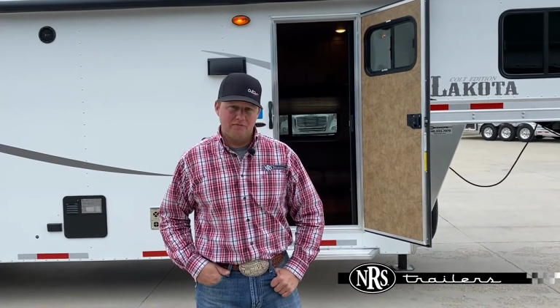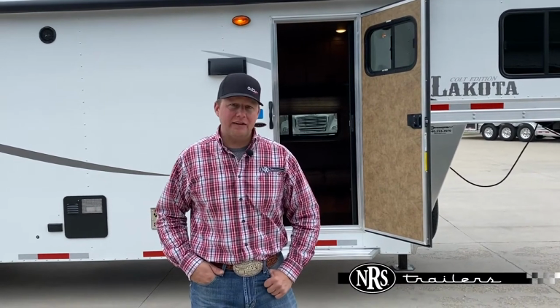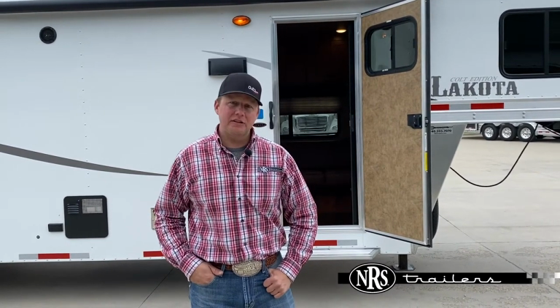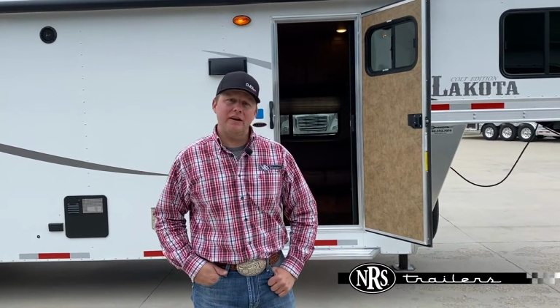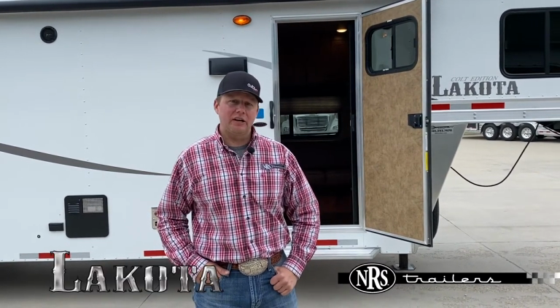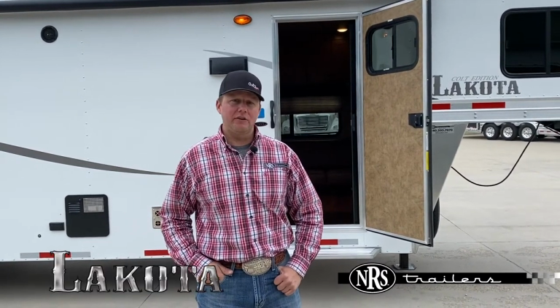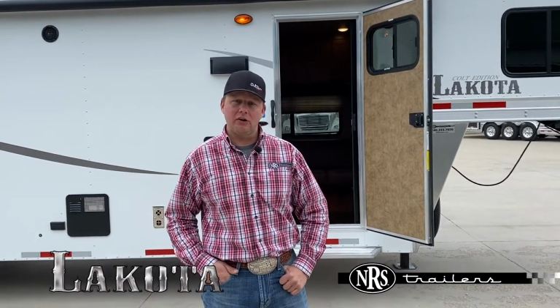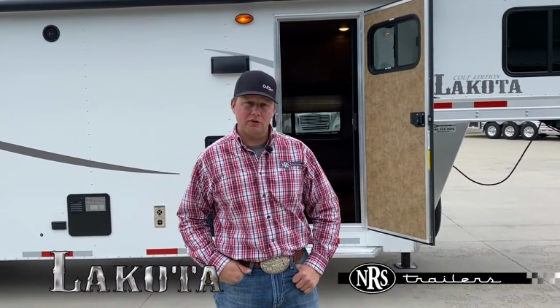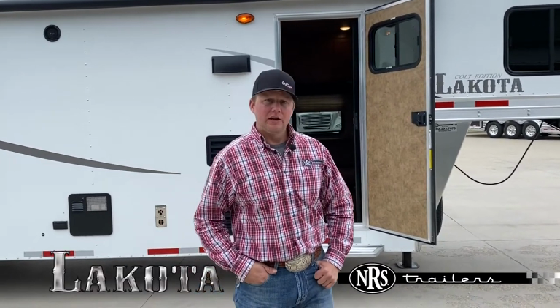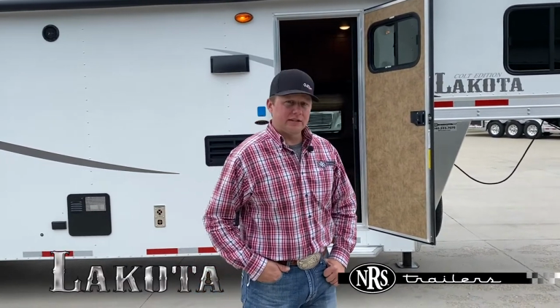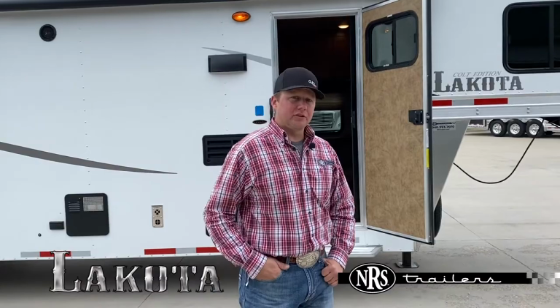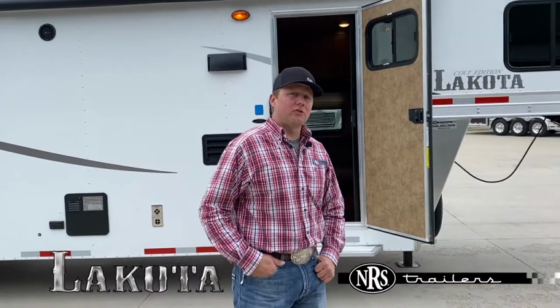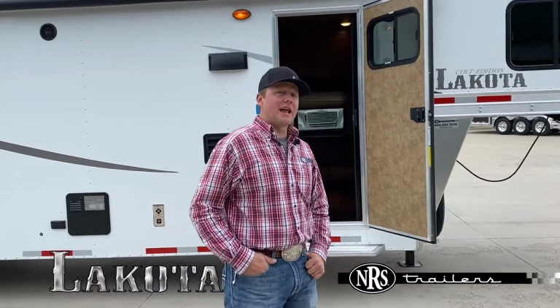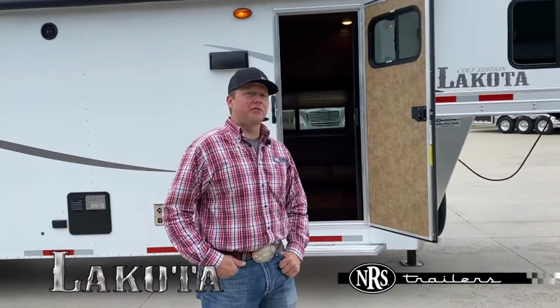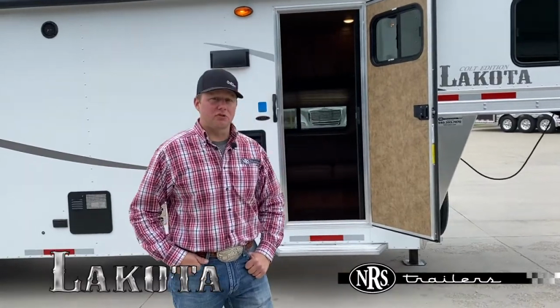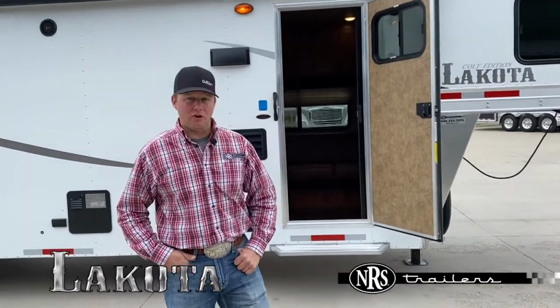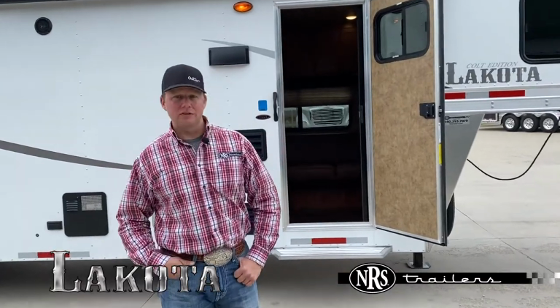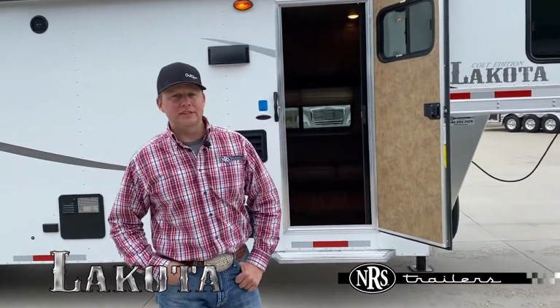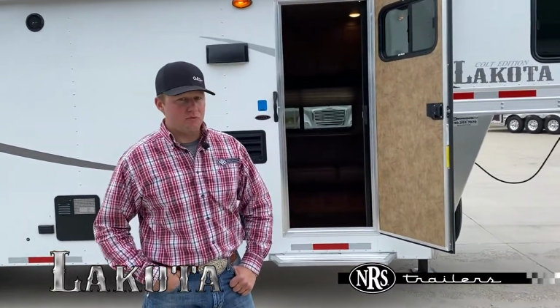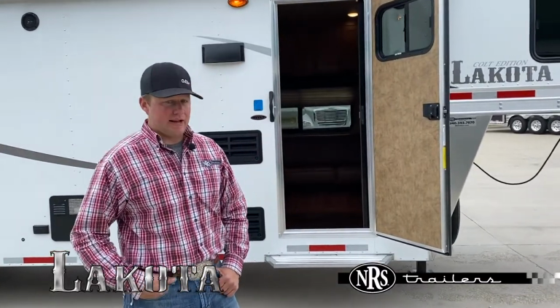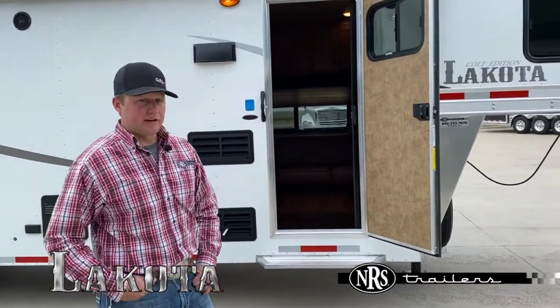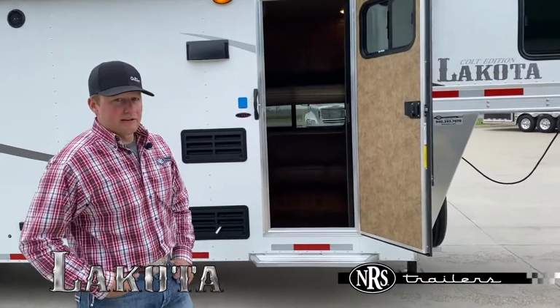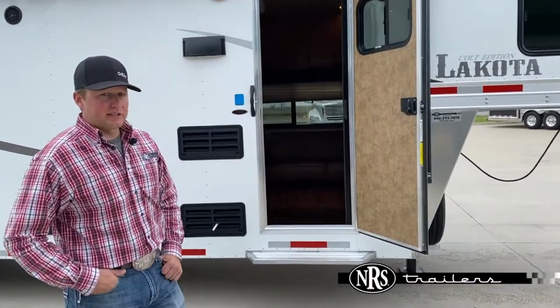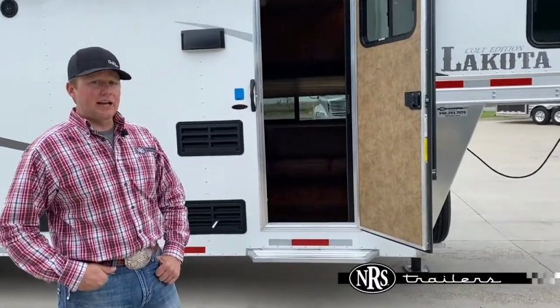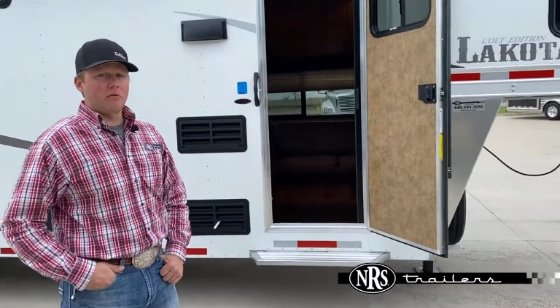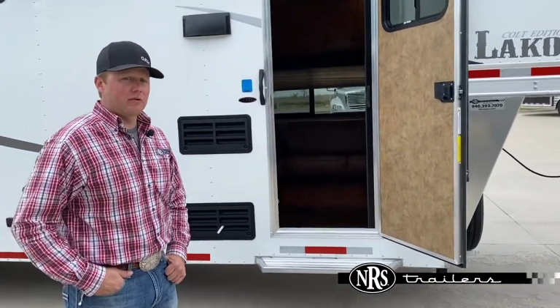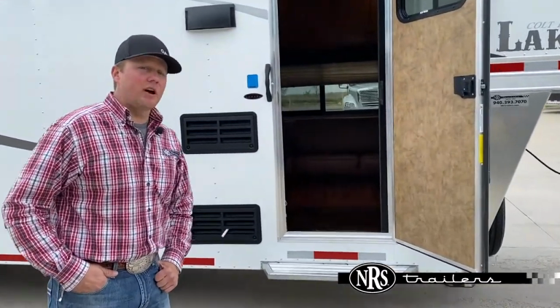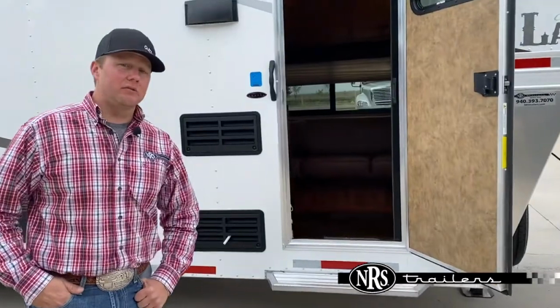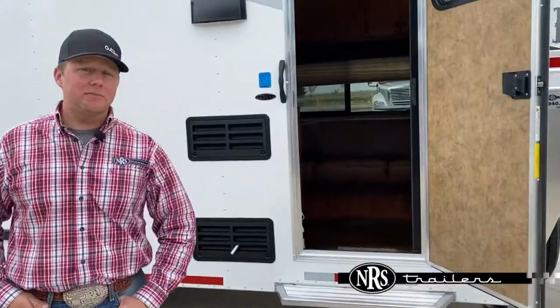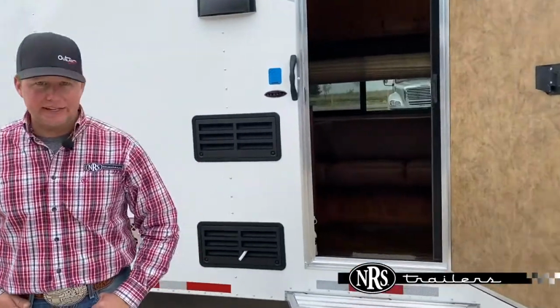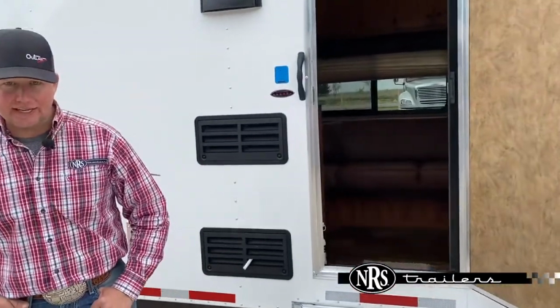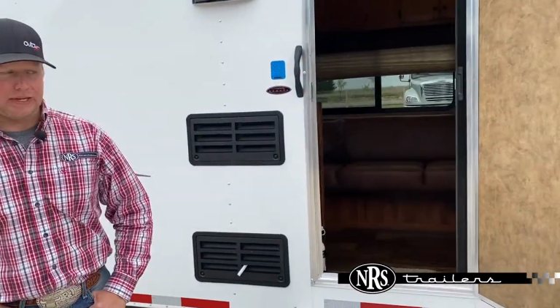Behind us here we have a Lakota Colt. It is a three-horse, nine-foot short wall, seven wide. It does stay lightweight where you can haul it with just about any size pickup.